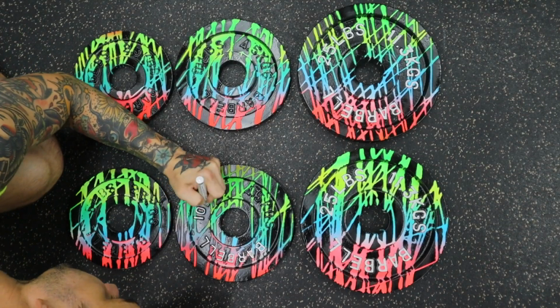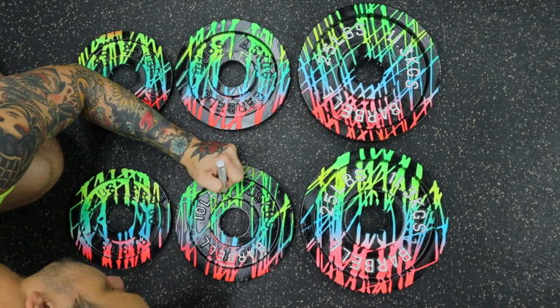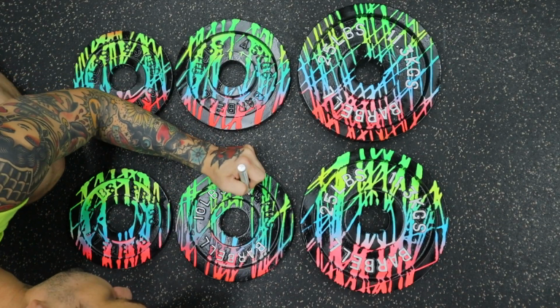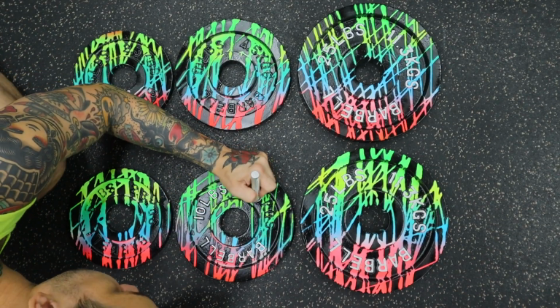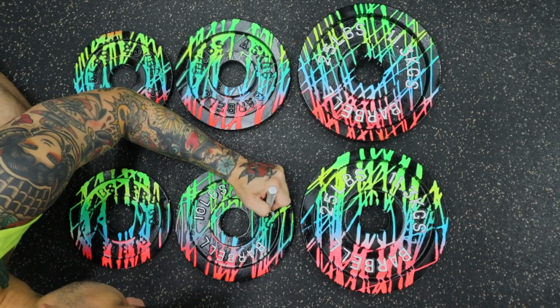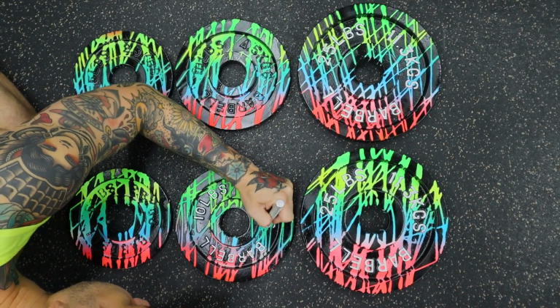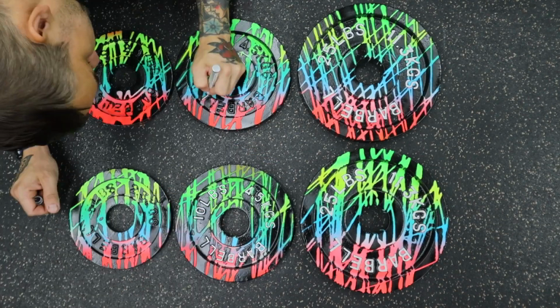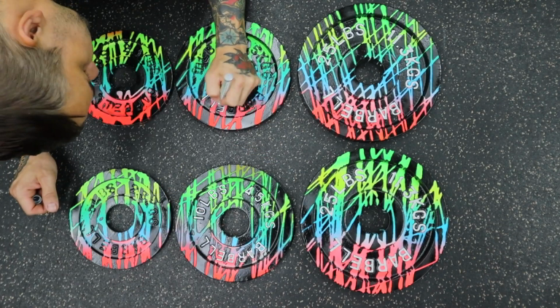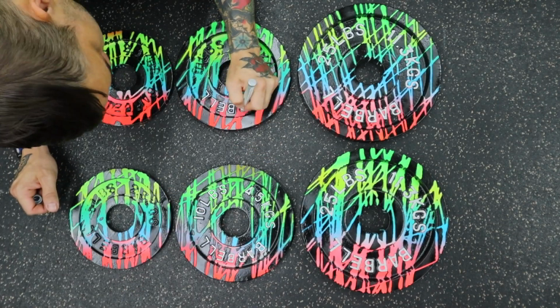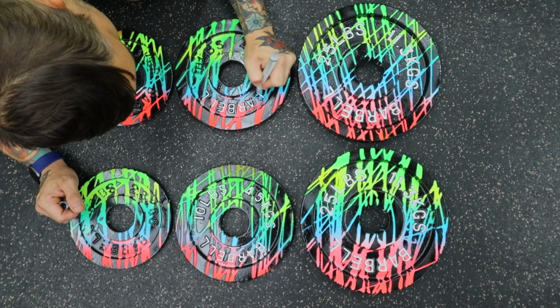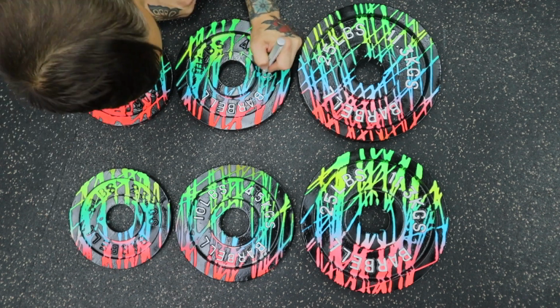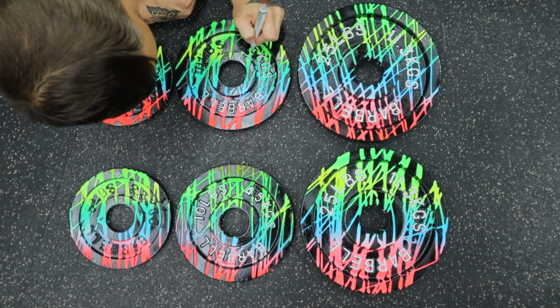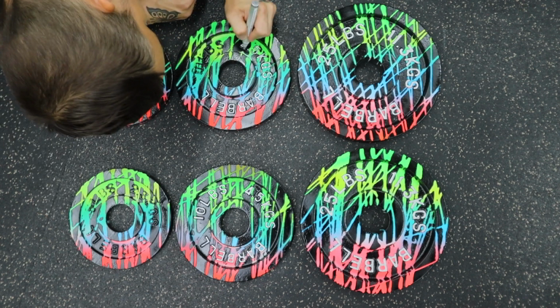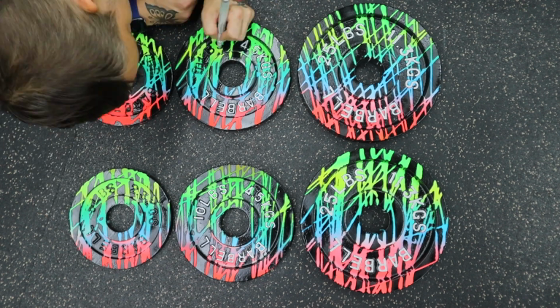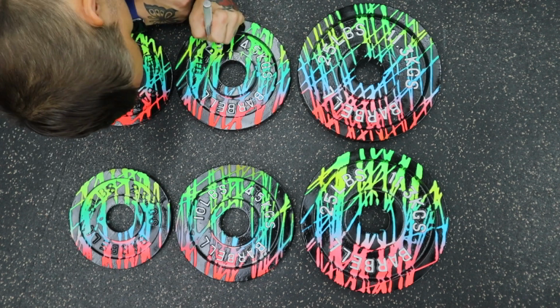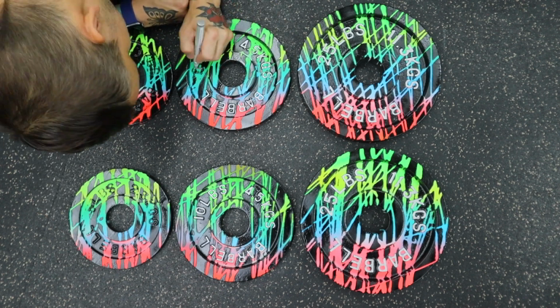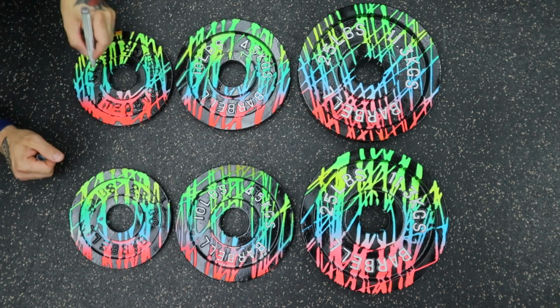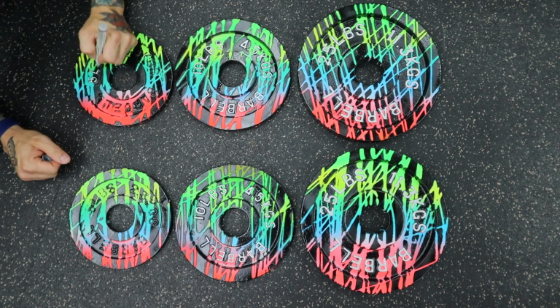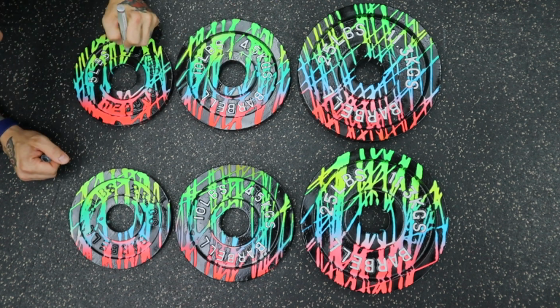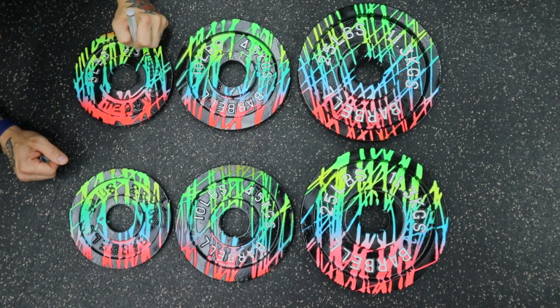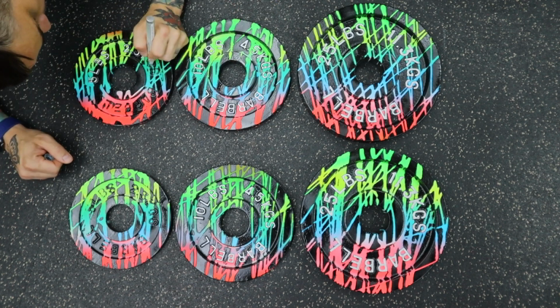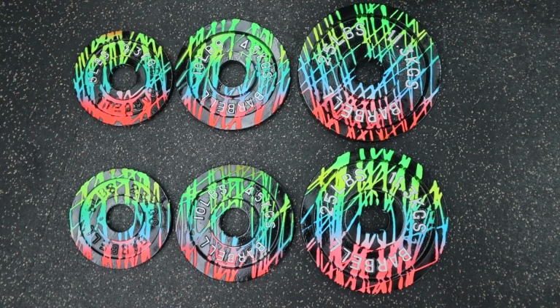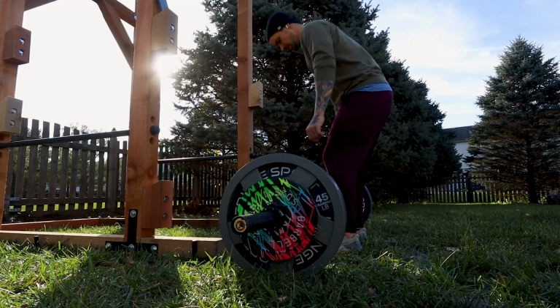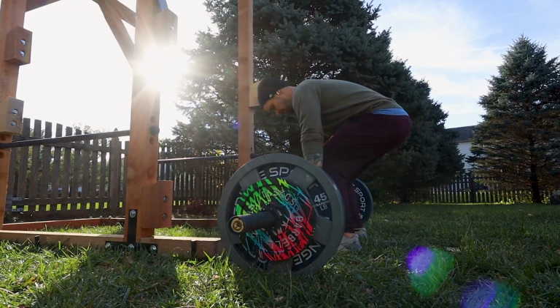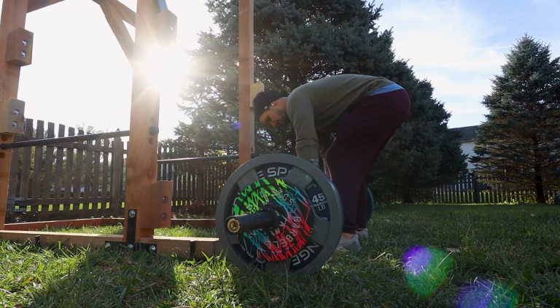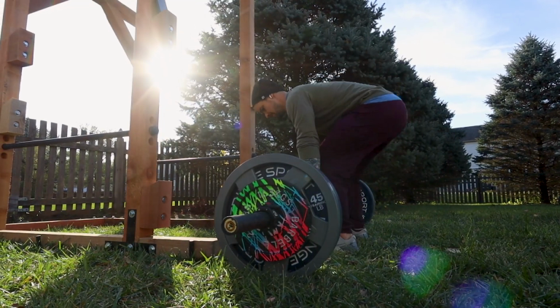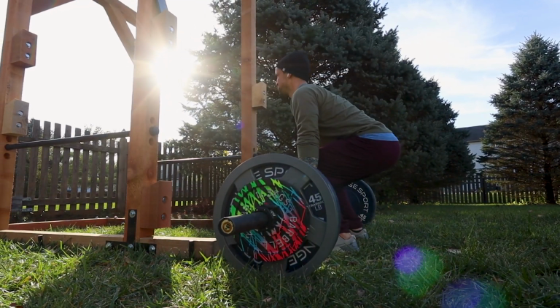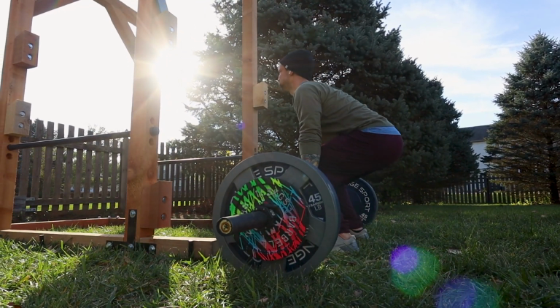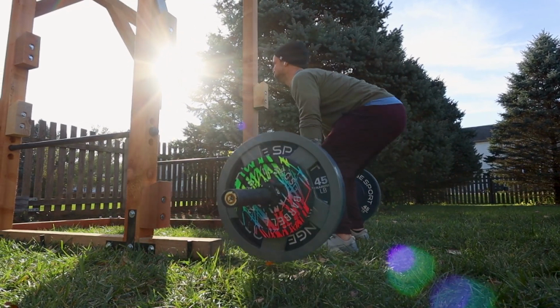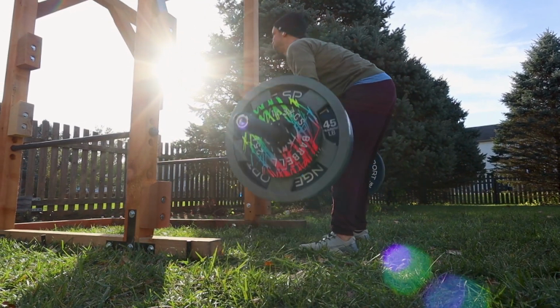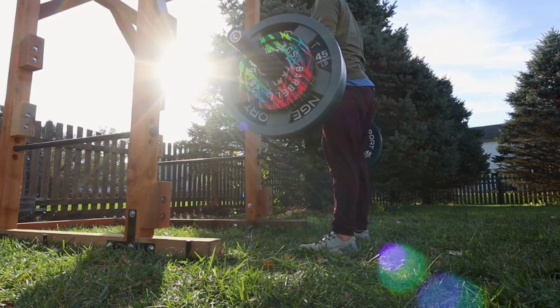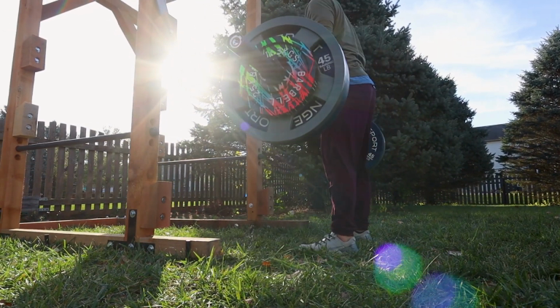Before jumping into this project, you should know that spray paint has a tendency to chip — this paint job won't last forever. You can try adding ceramic coating for added durability. The end result is some sick plates that everybody will be jealous of.